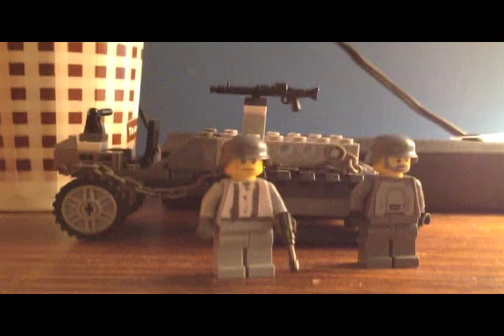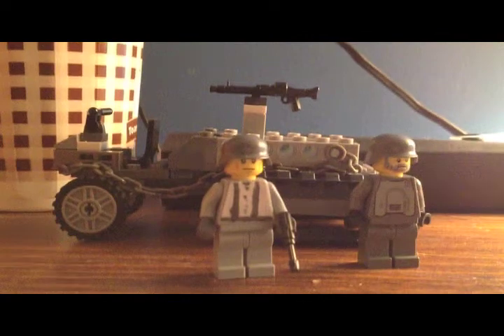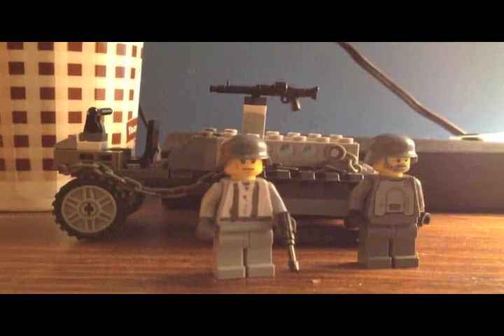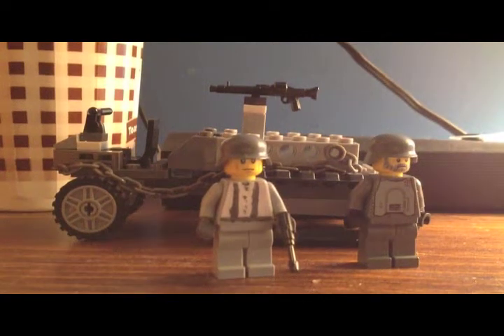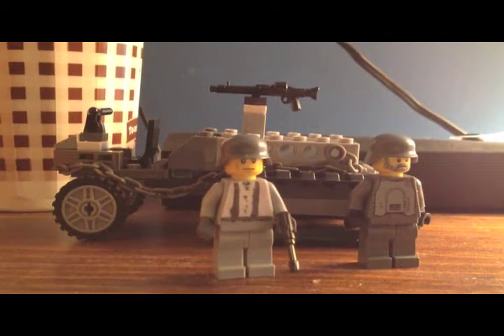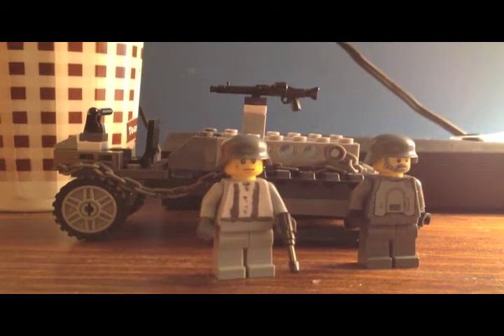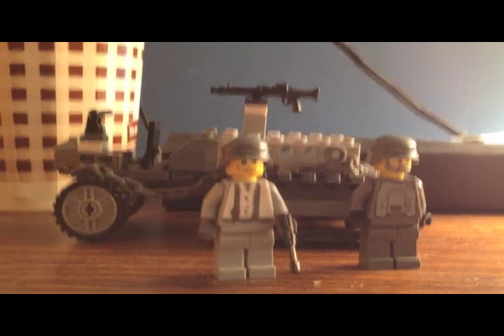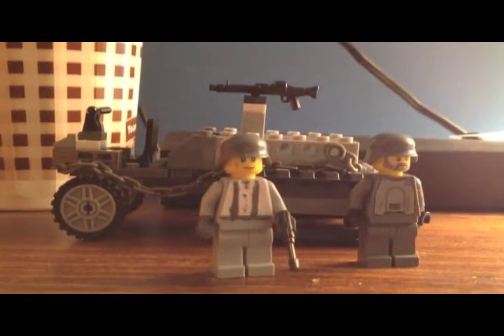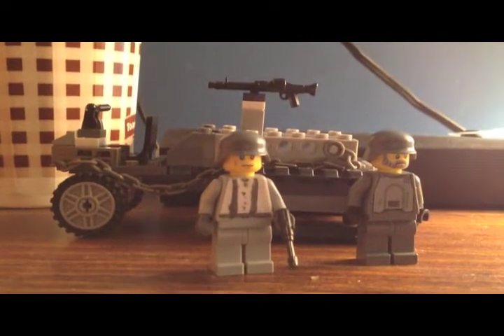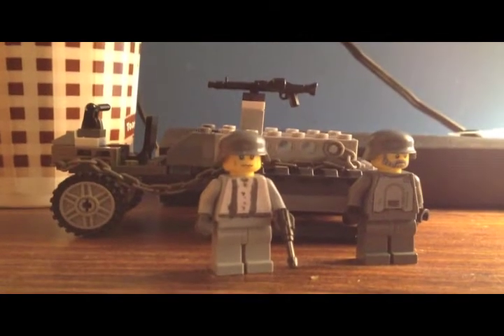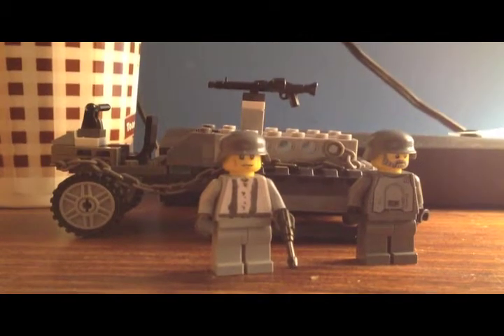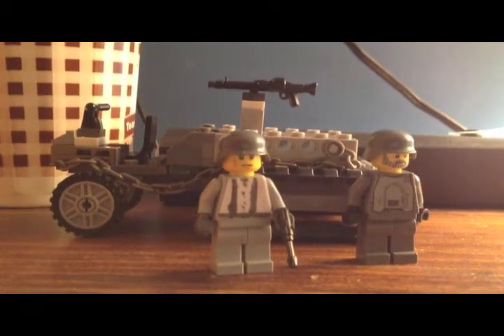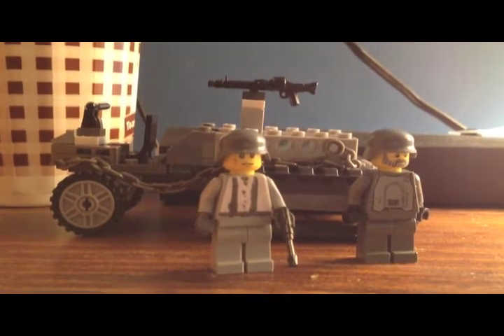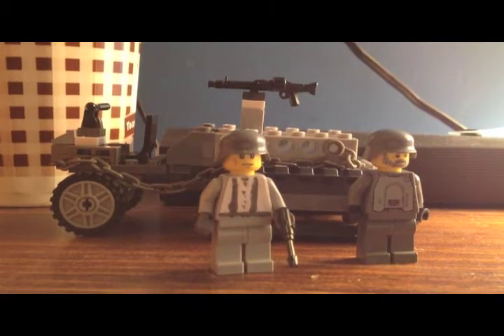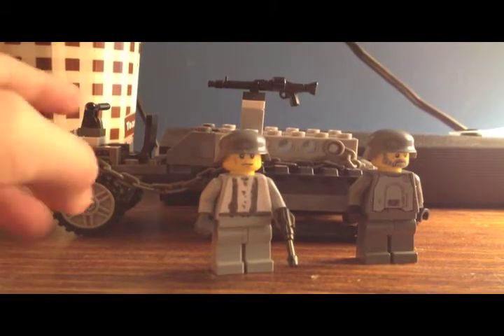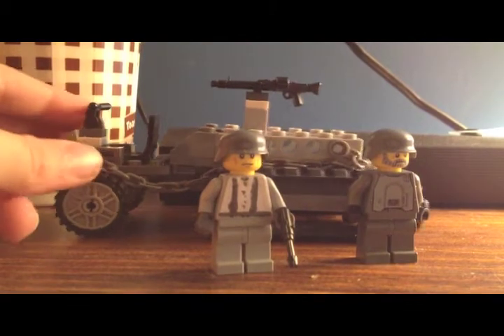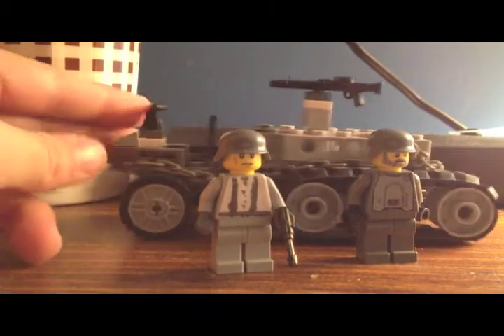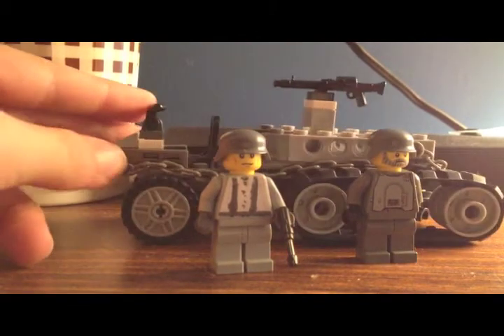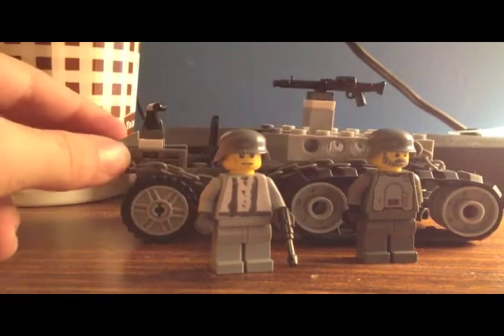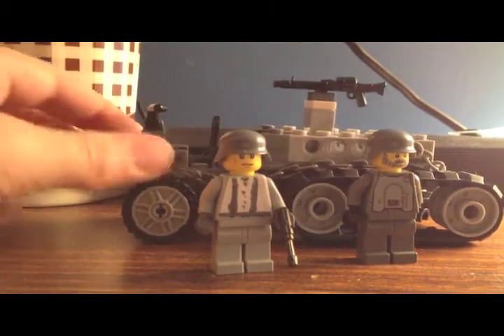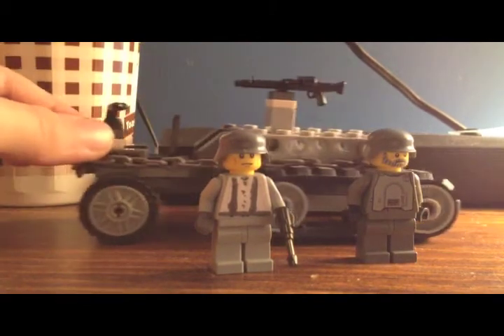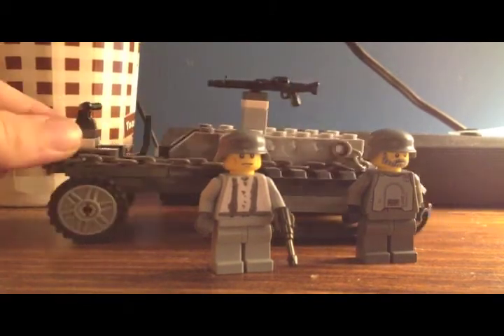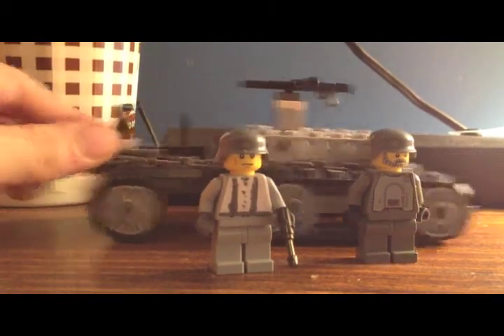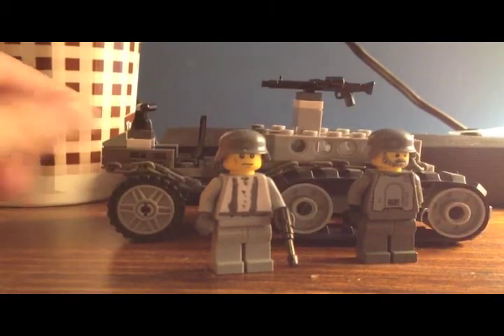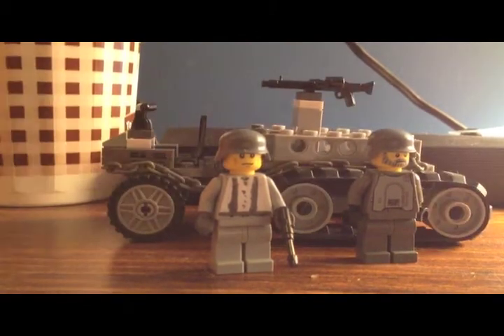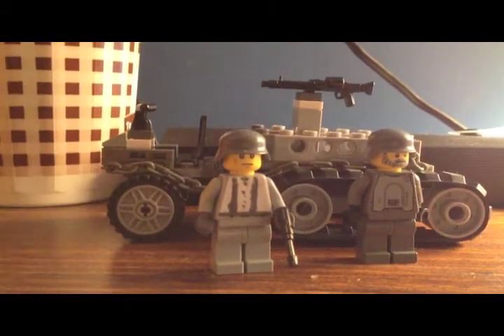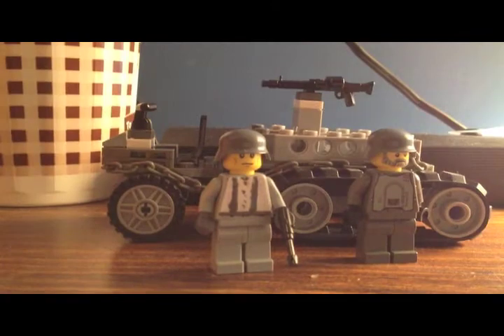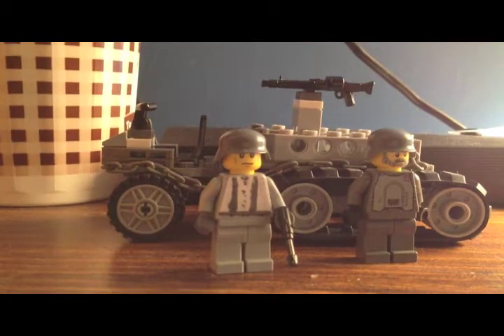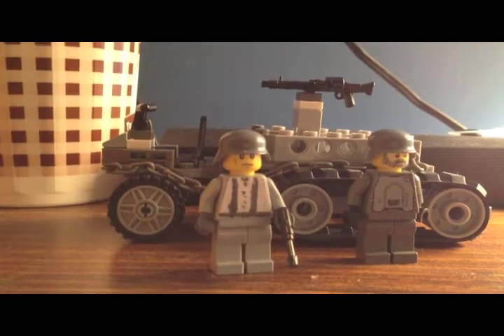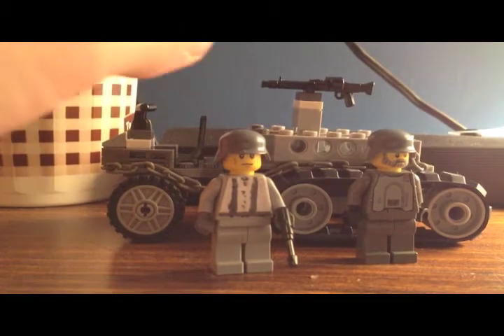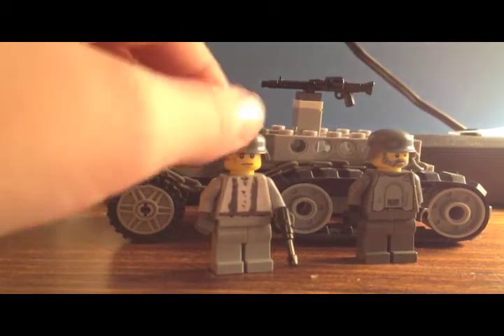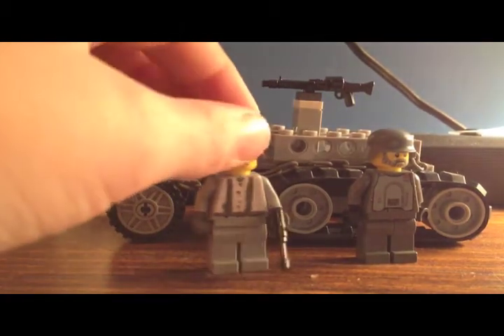Hey guys, CrazyLegoMan here in my first video ever. It's a World War 2 Utility Half-Track. I think it turned out really well.